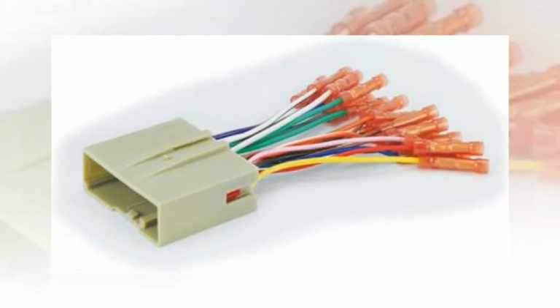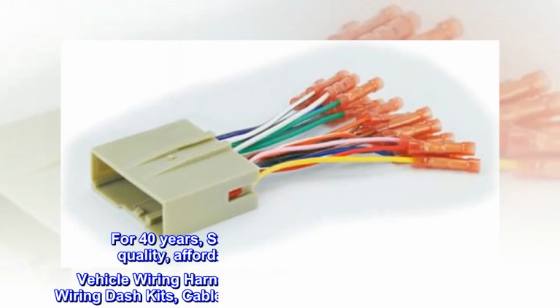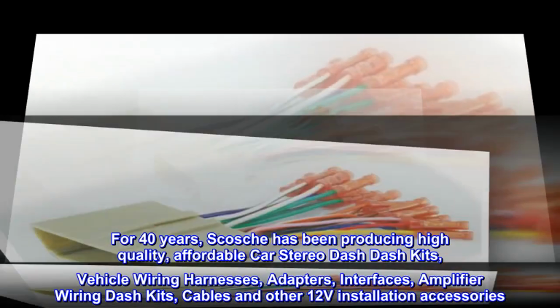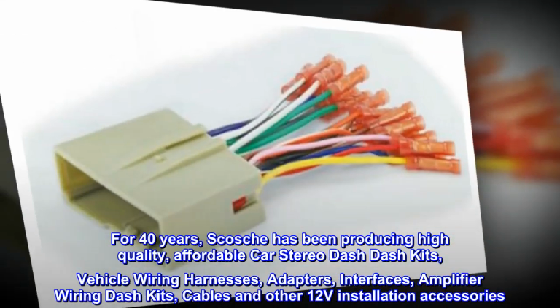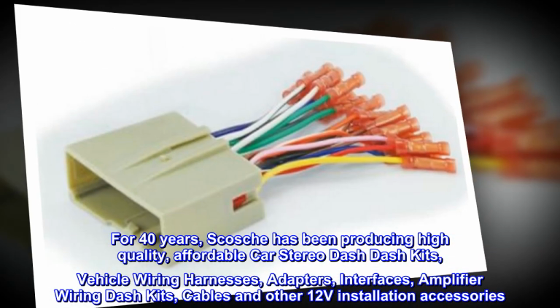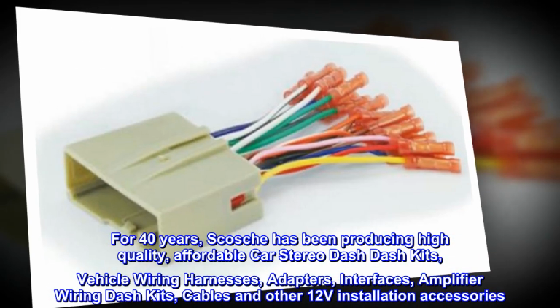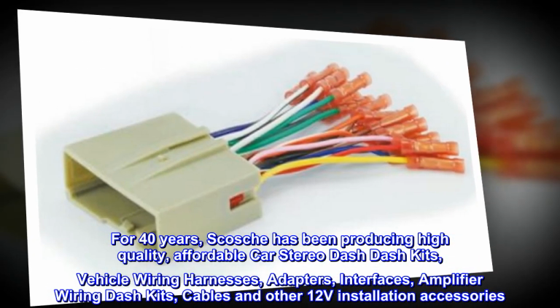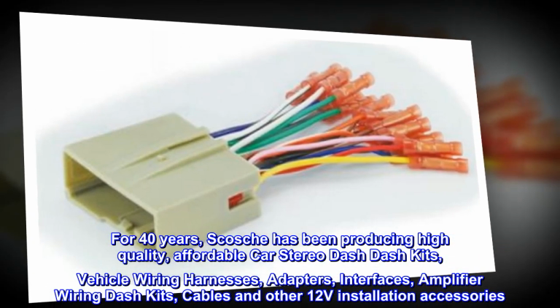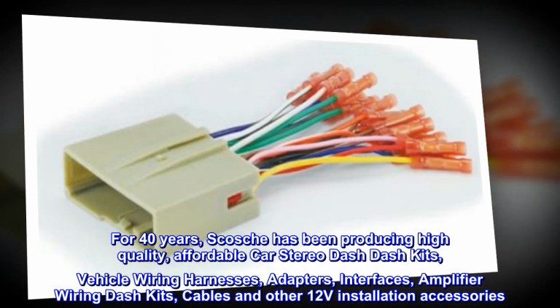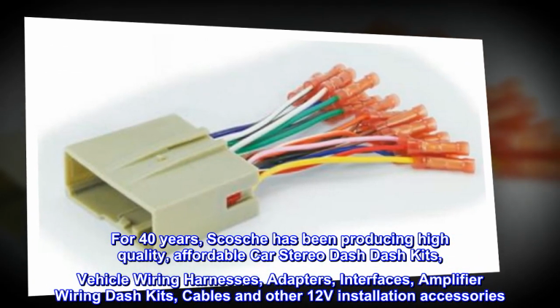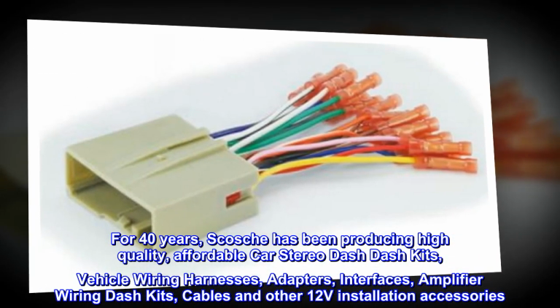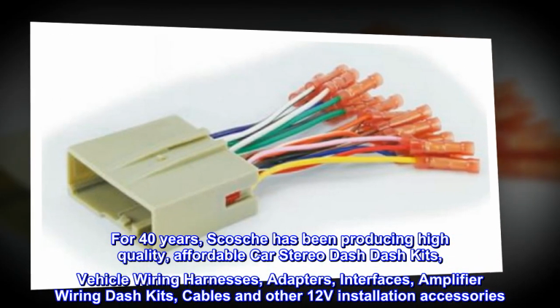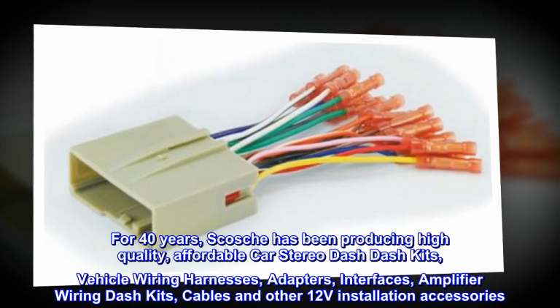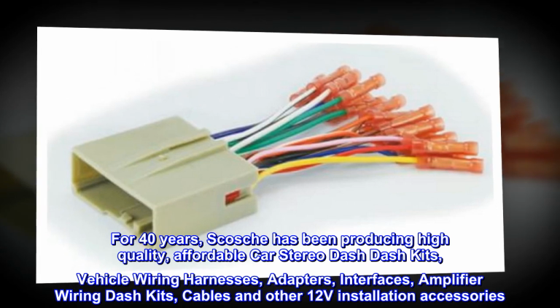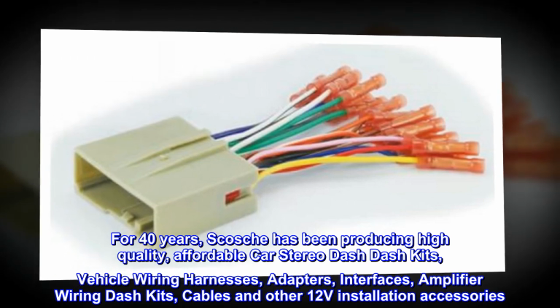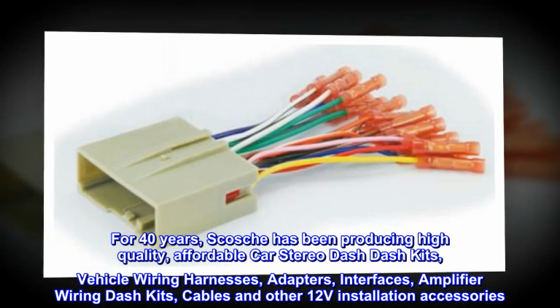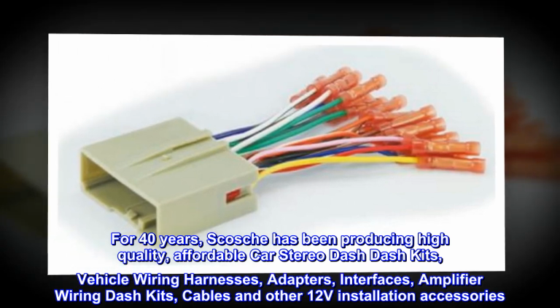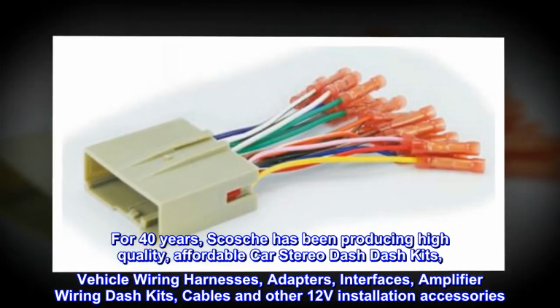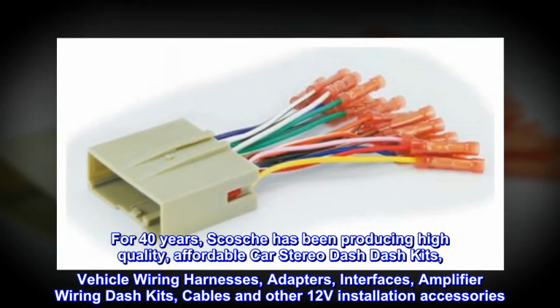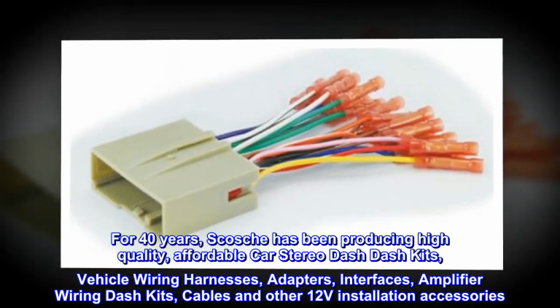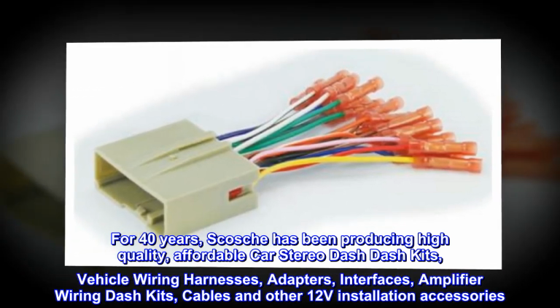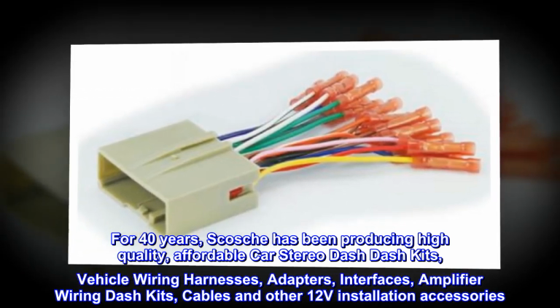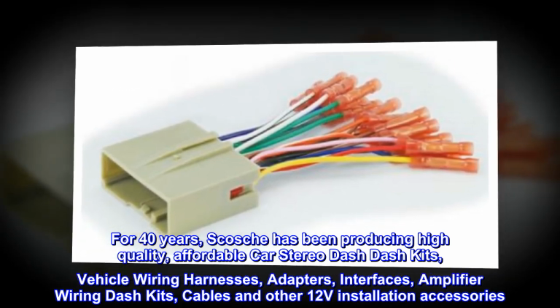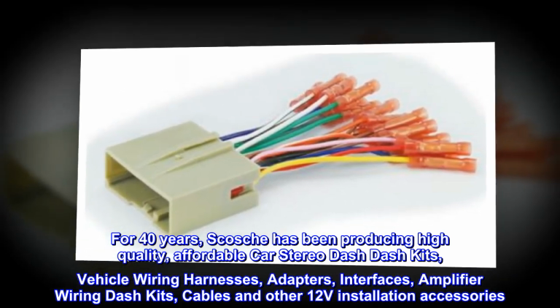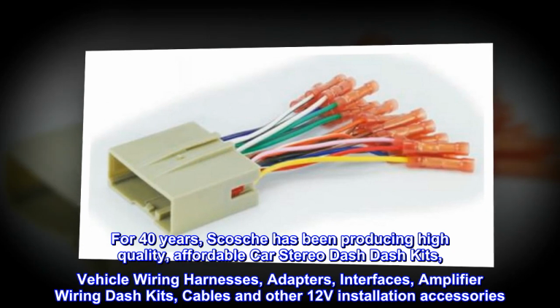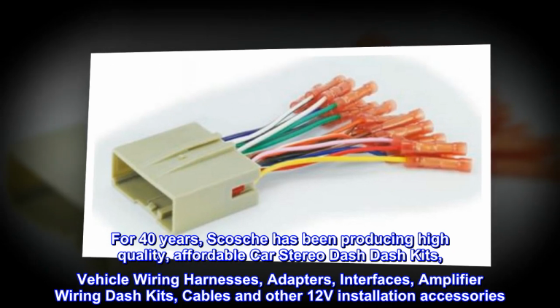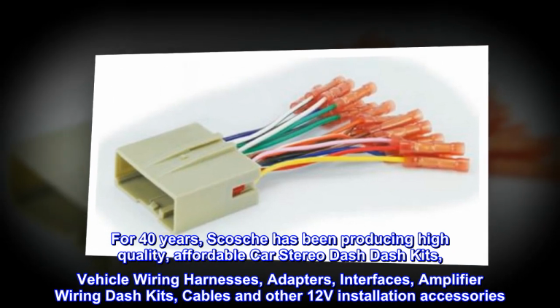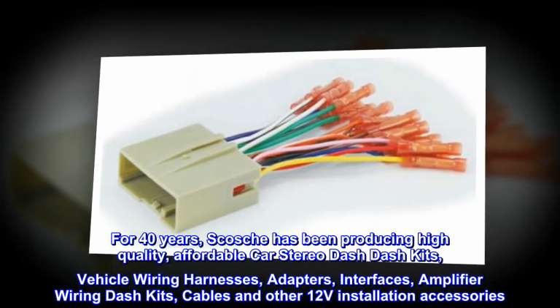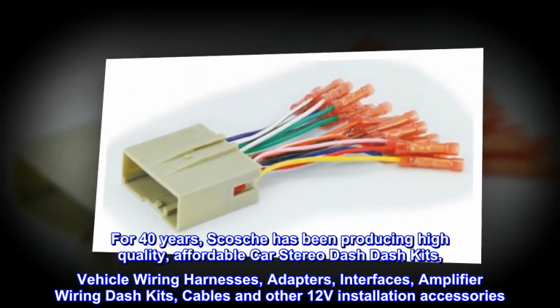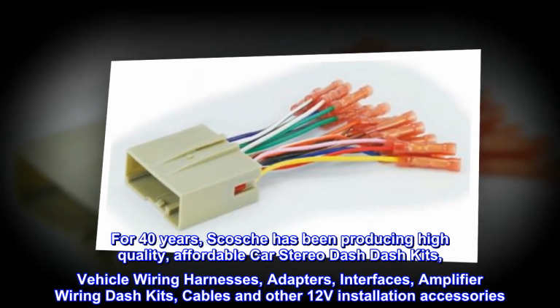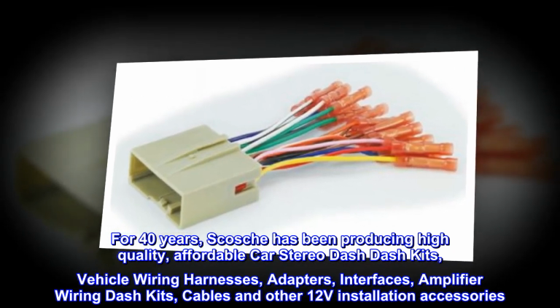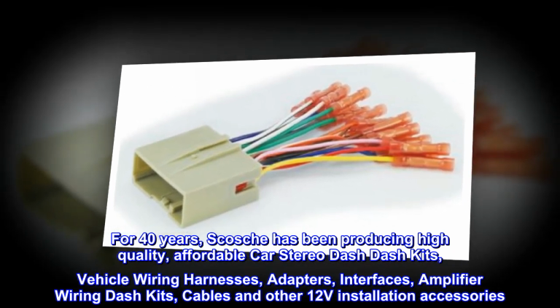For 40 years, Scosche has been producing high-quality, affordable car stereo dash kits, vehicle wiring harnesses, adapters, interfaces, amplifier wiring kits, cables, and other 12V installation accessories.